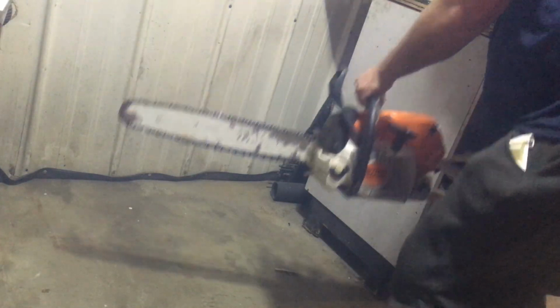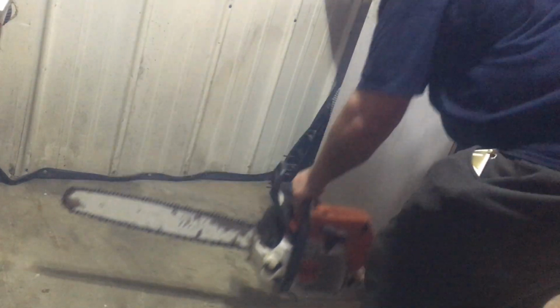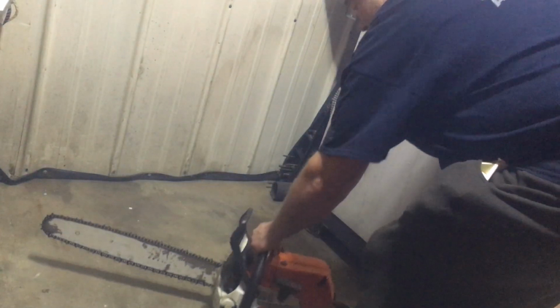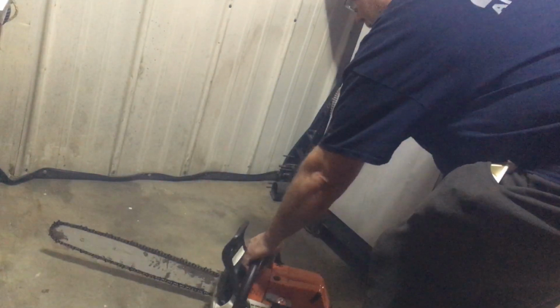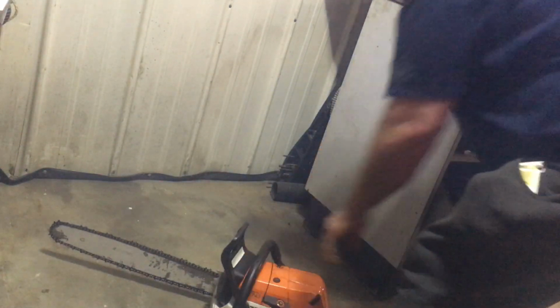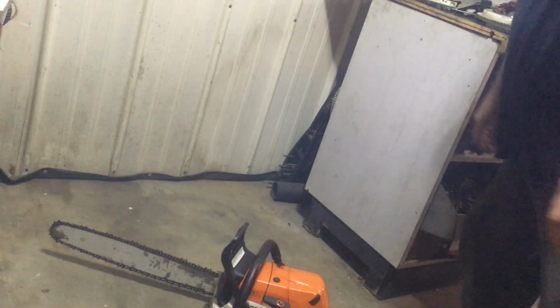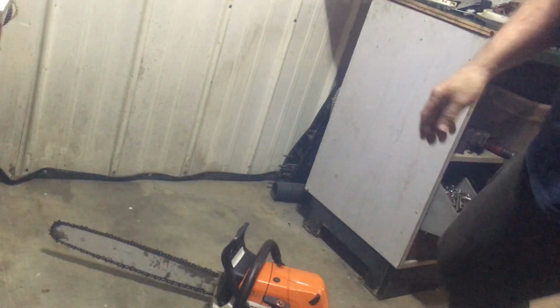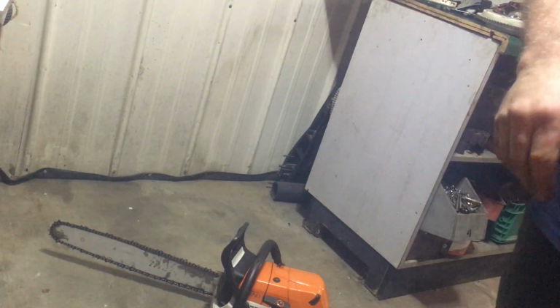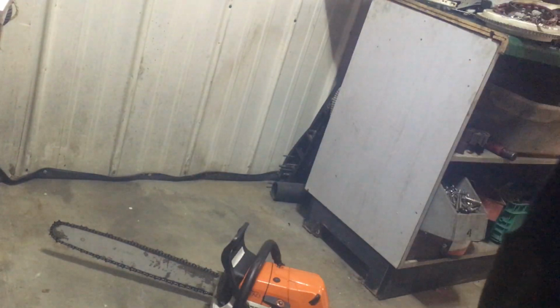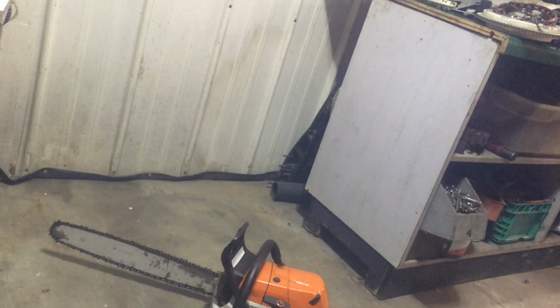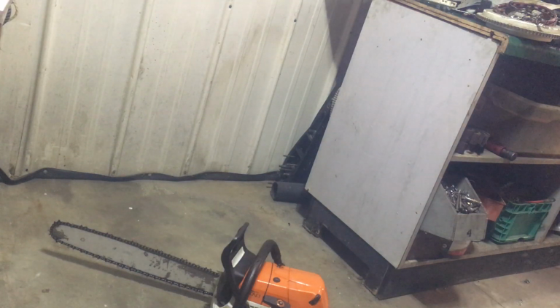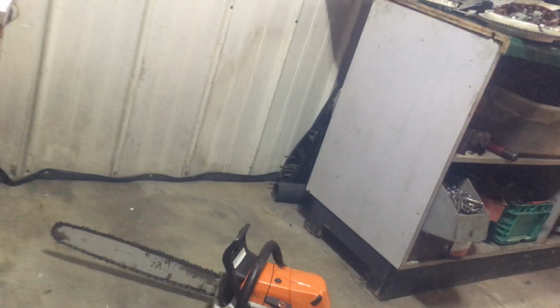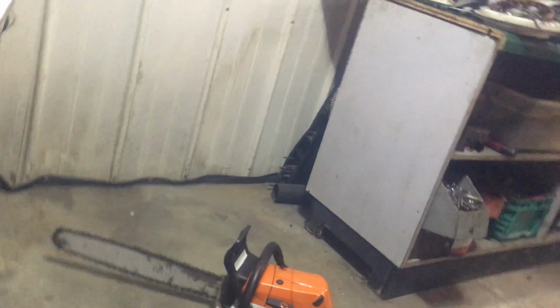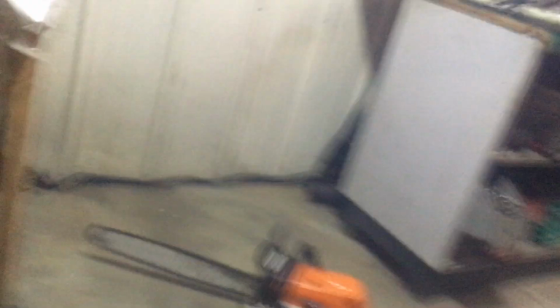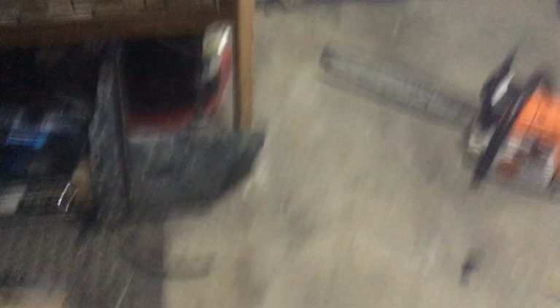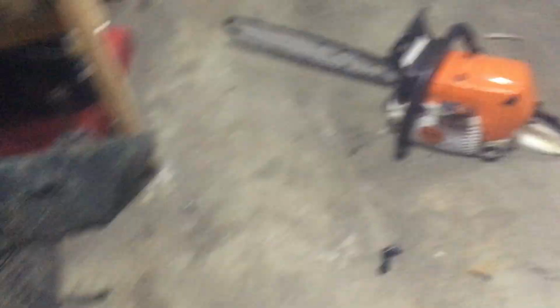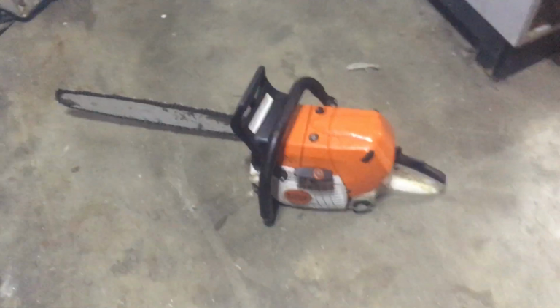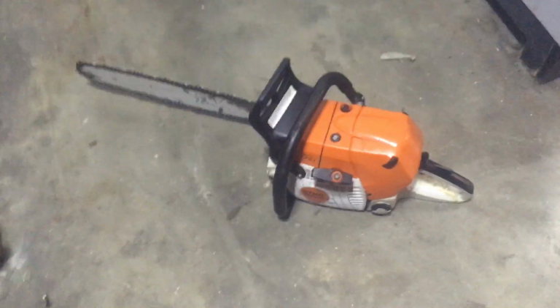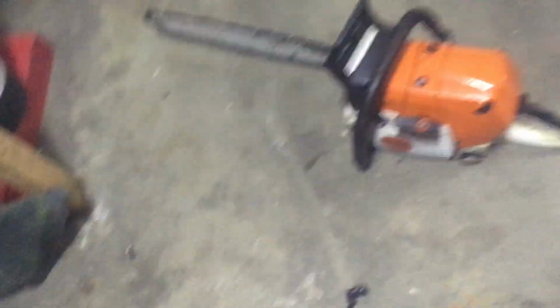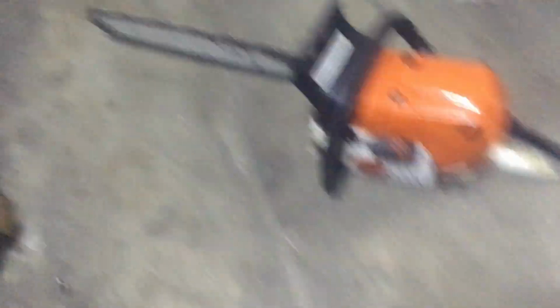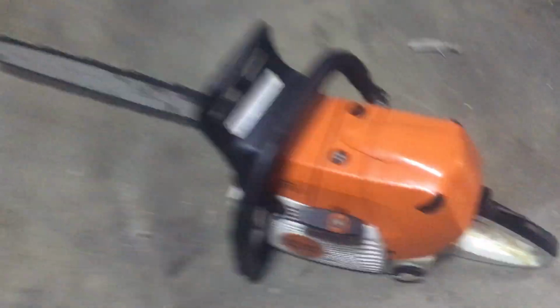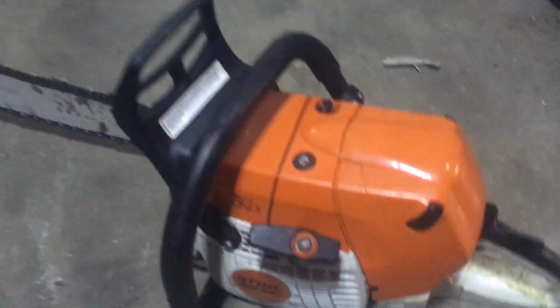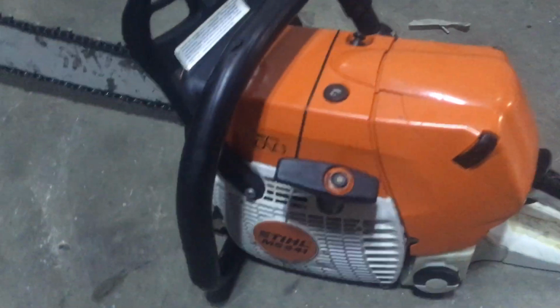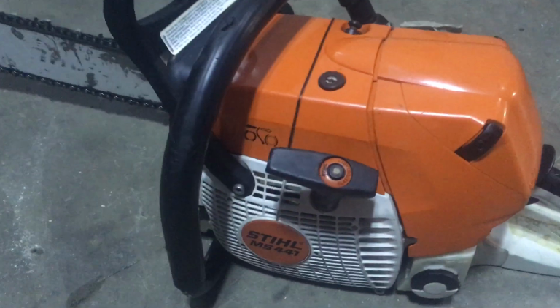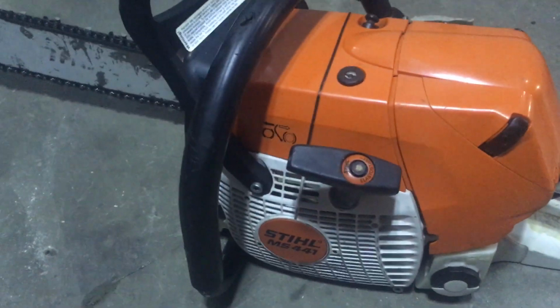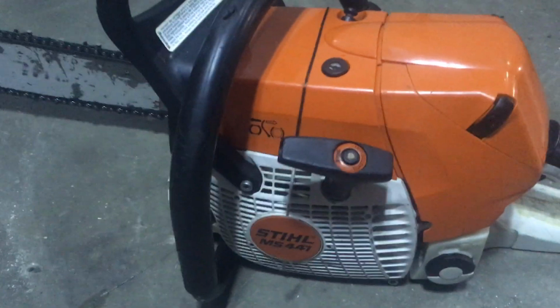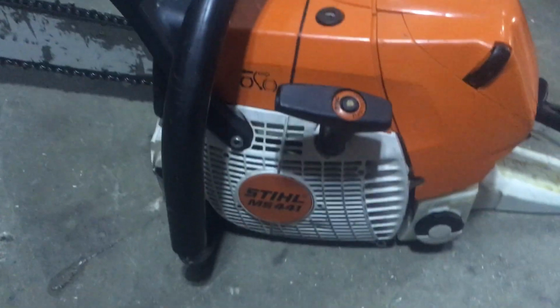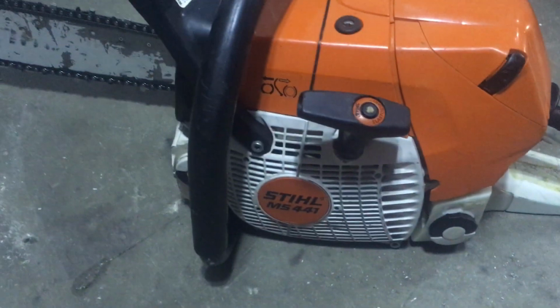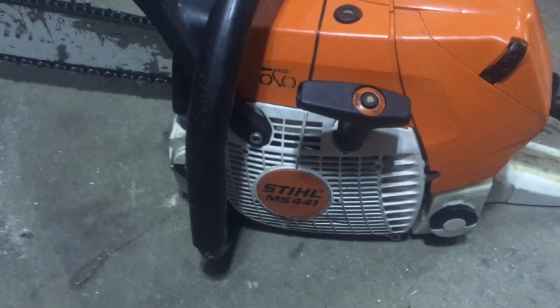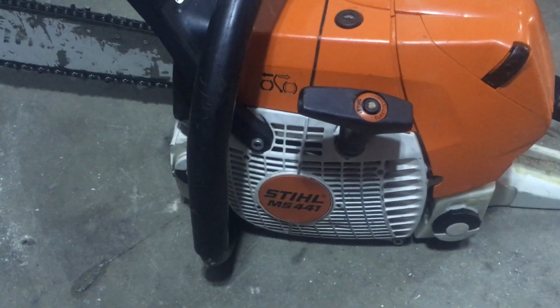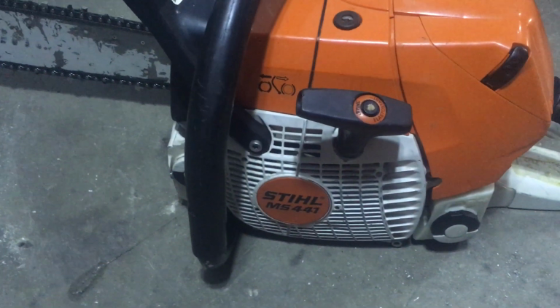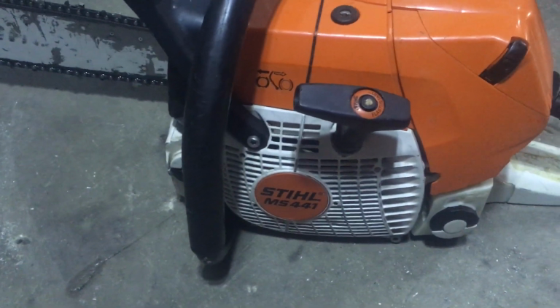Nice saw. Any questions, give me a call. Area code 269-347-0014. It's a Stihl MS 441.